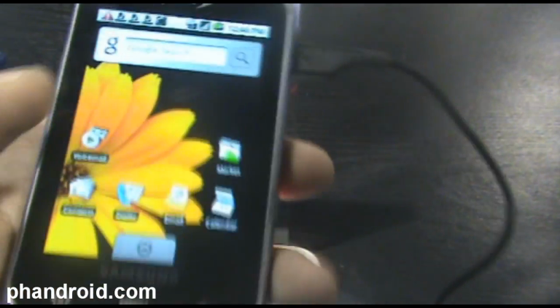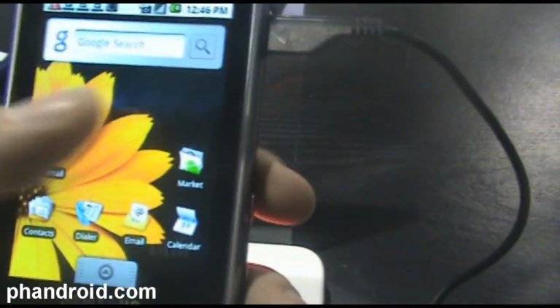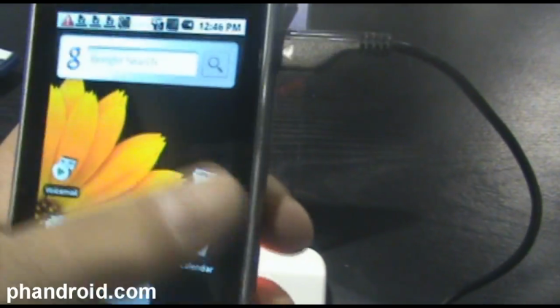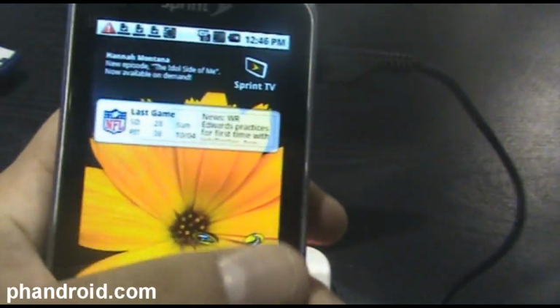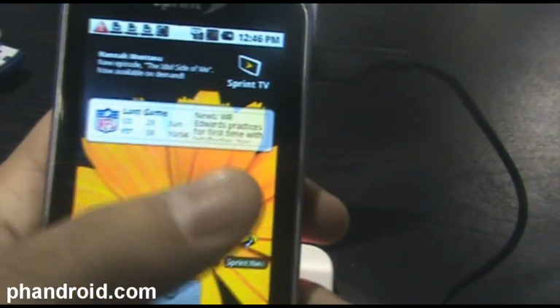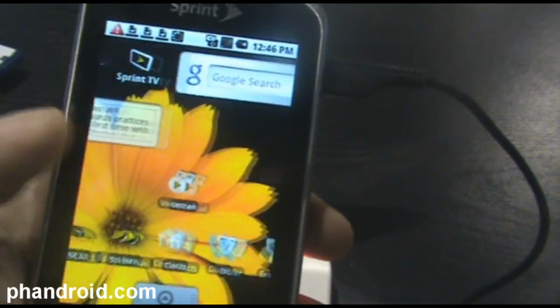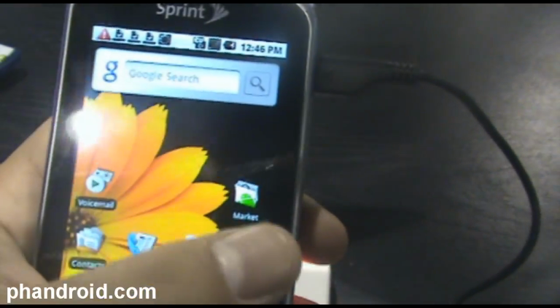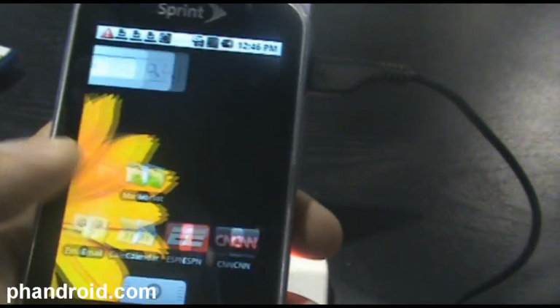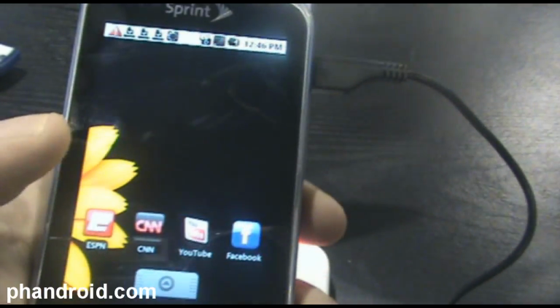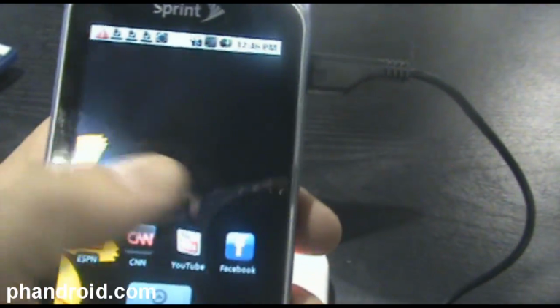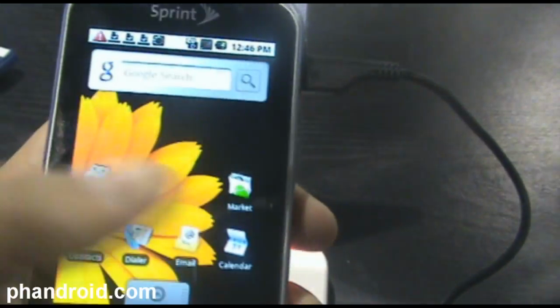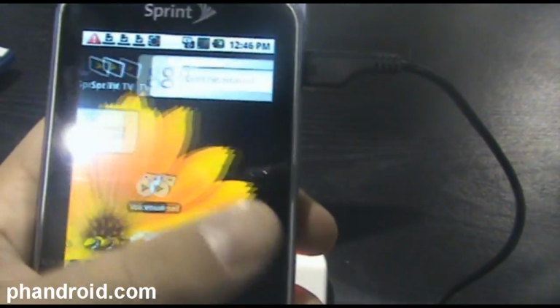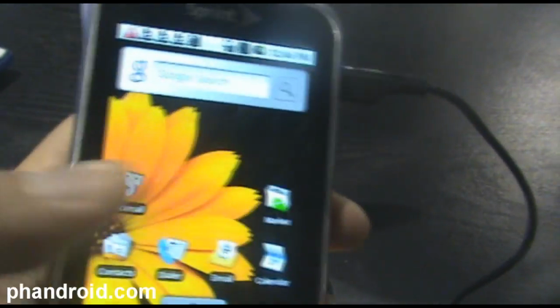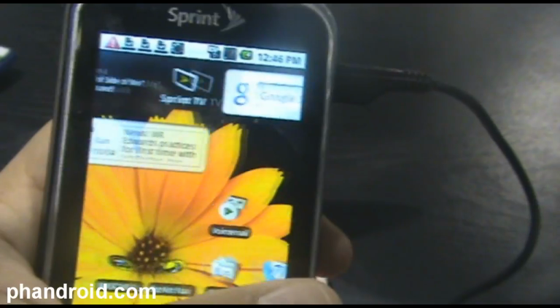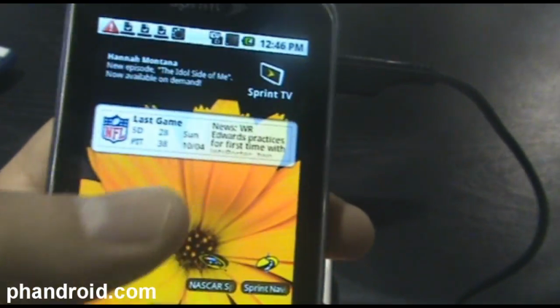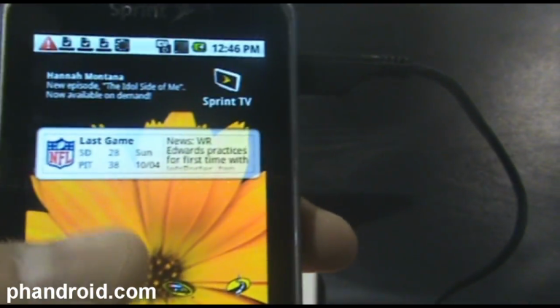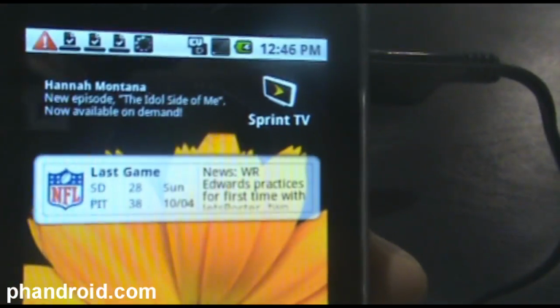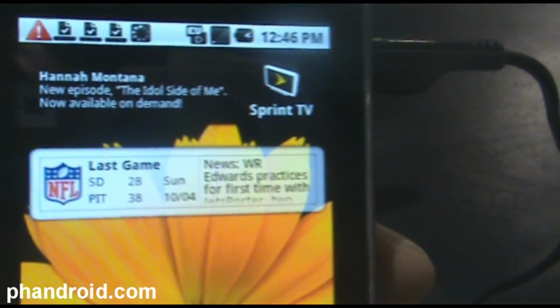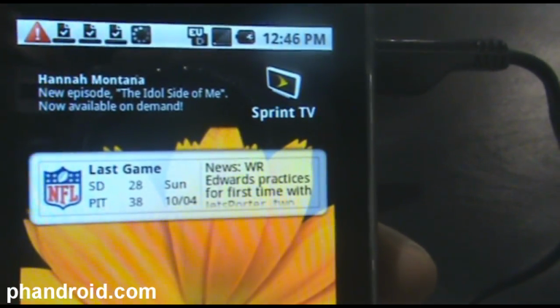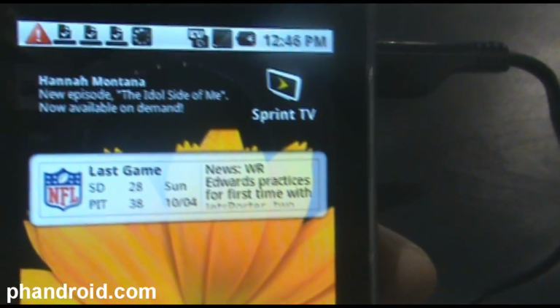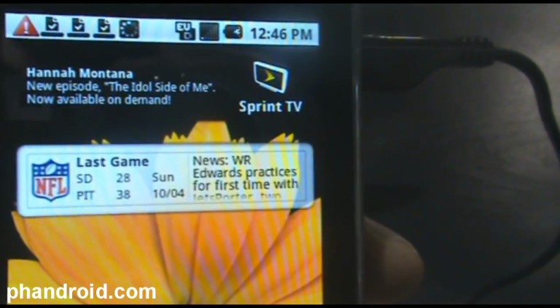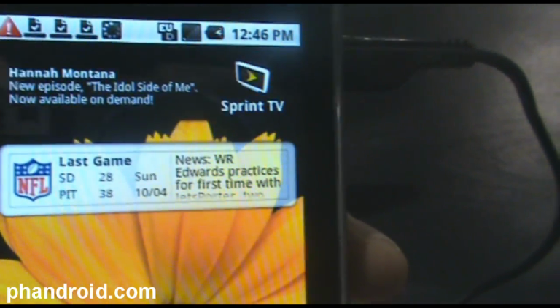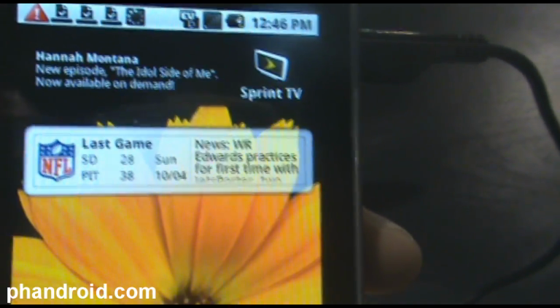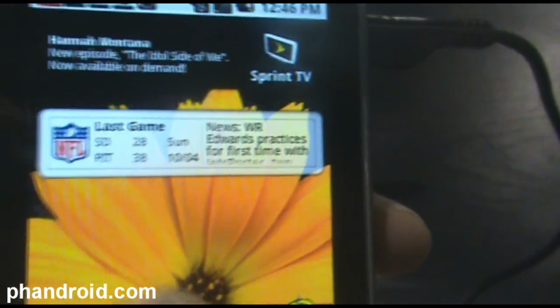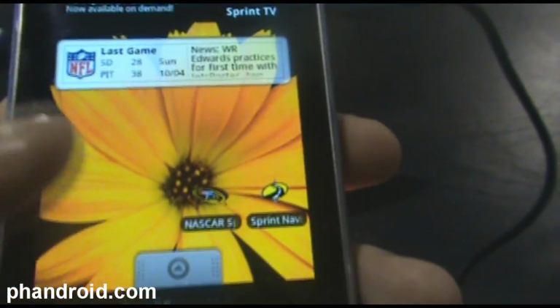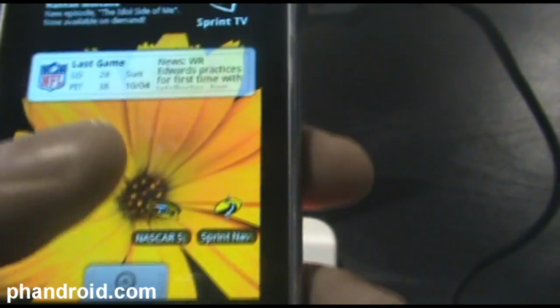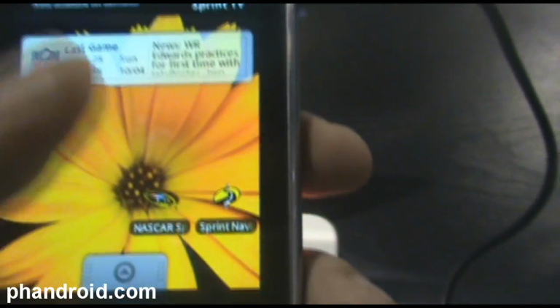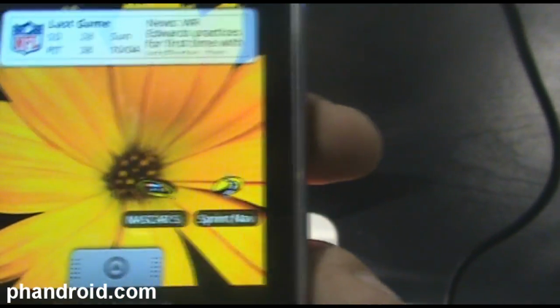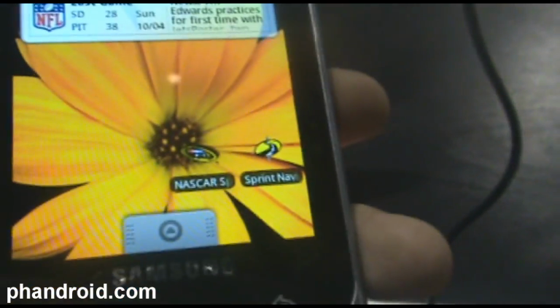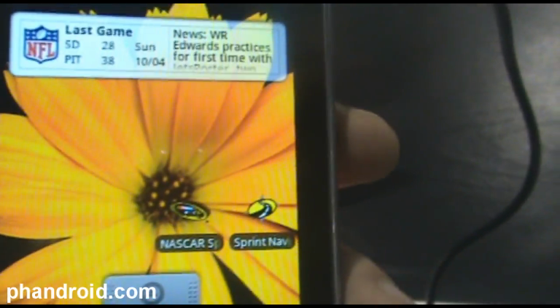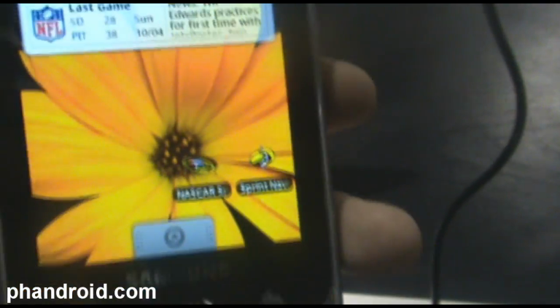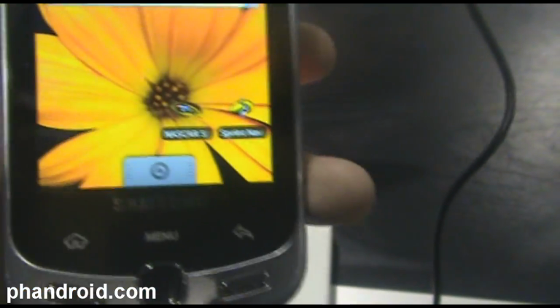It's running vanilla Android, so you've got three screens for the home screens. You've got Sprint services on here with Sprint TV, NFL Live, NASCAR, and then Sprint Navigation, which is TeleNav.